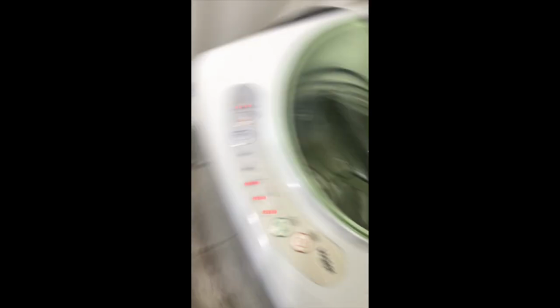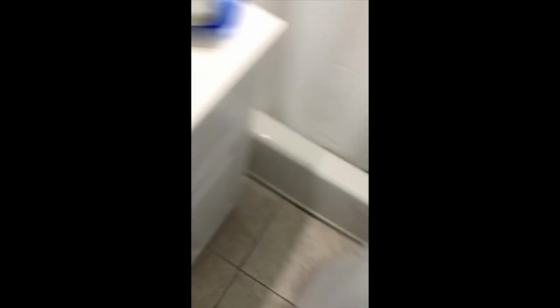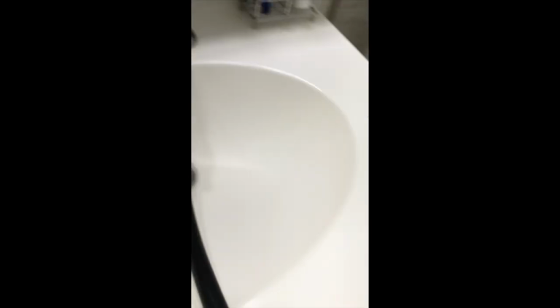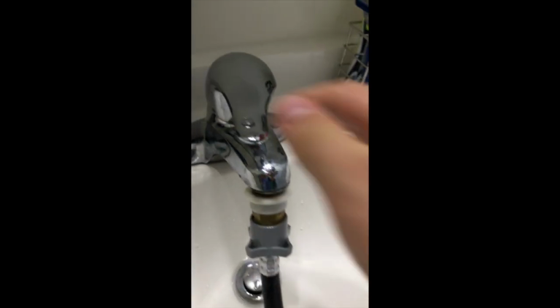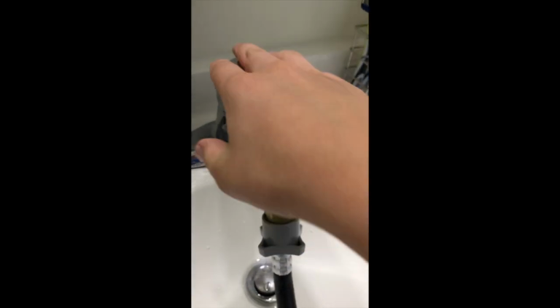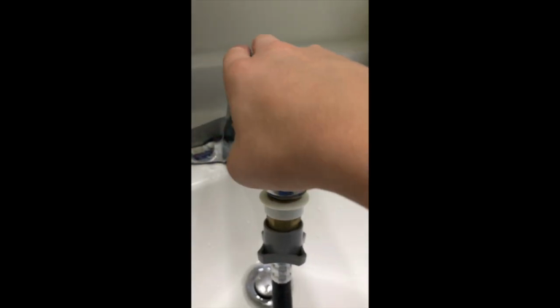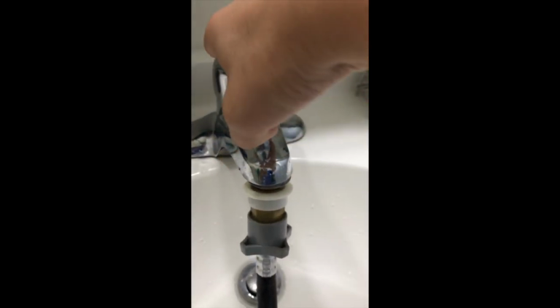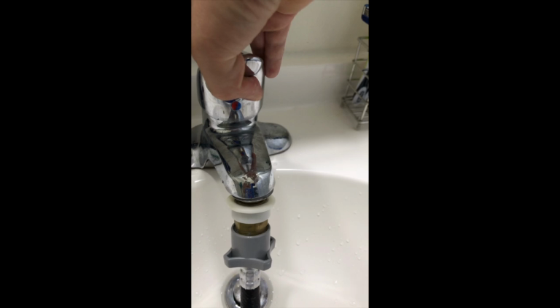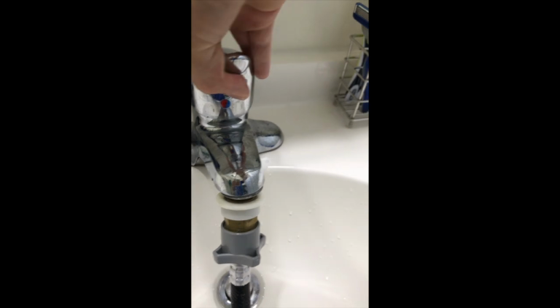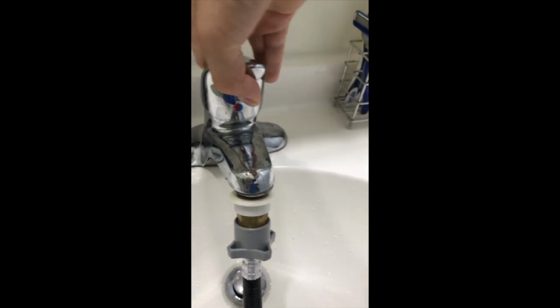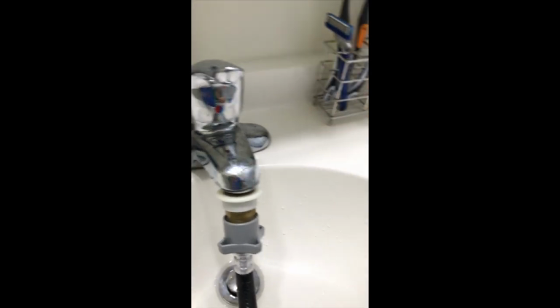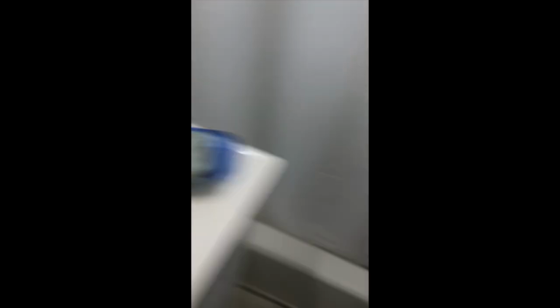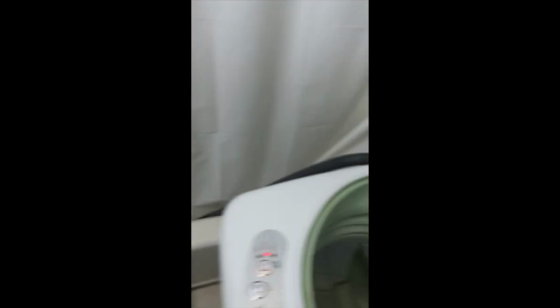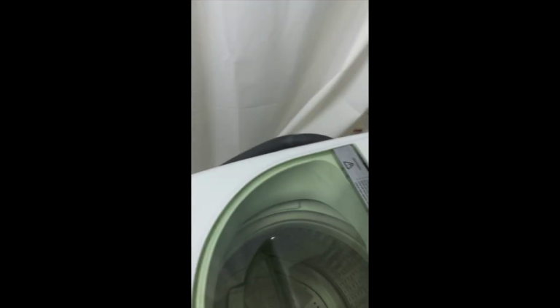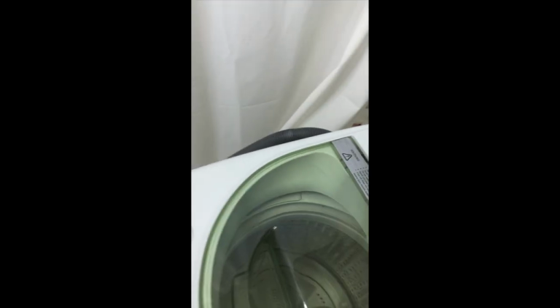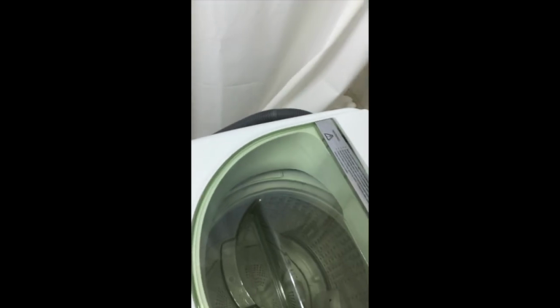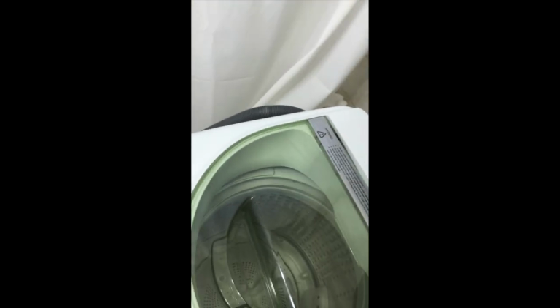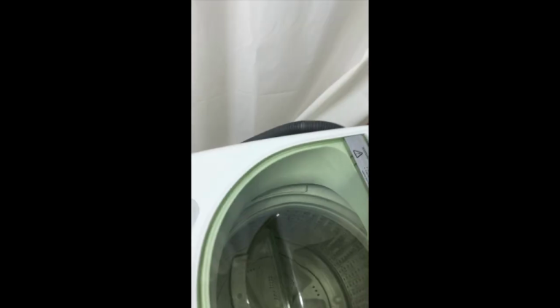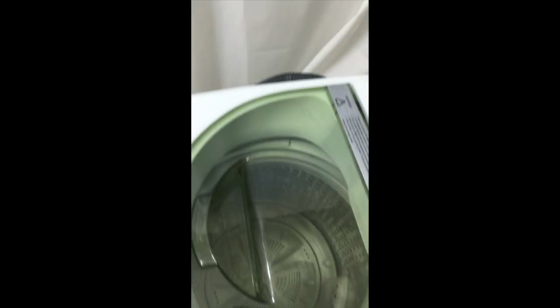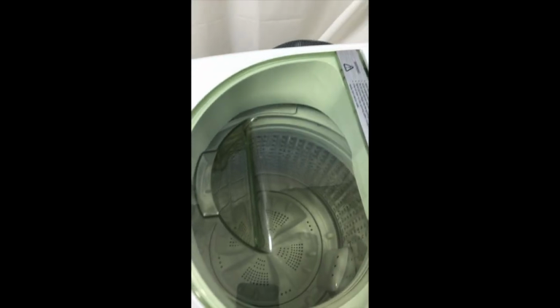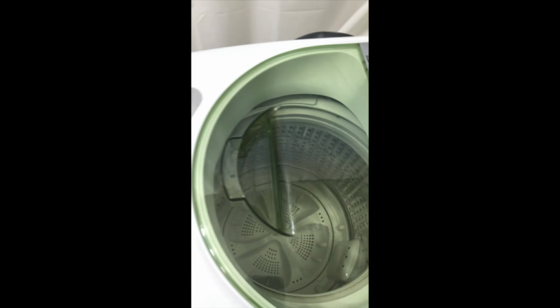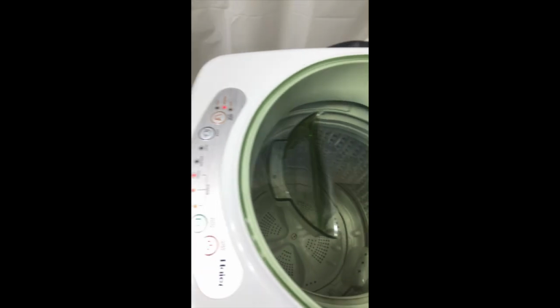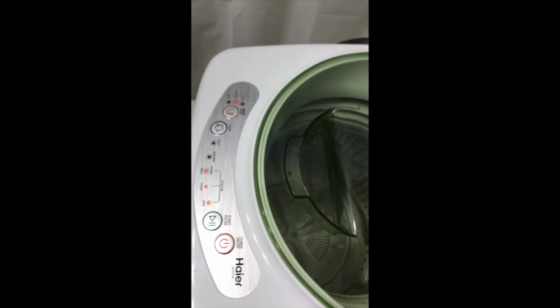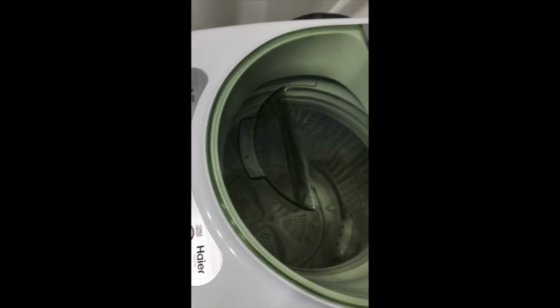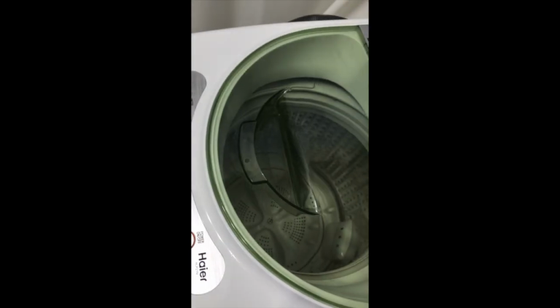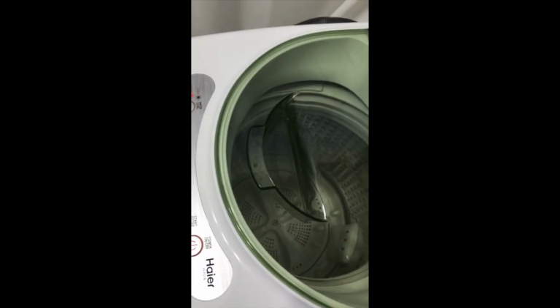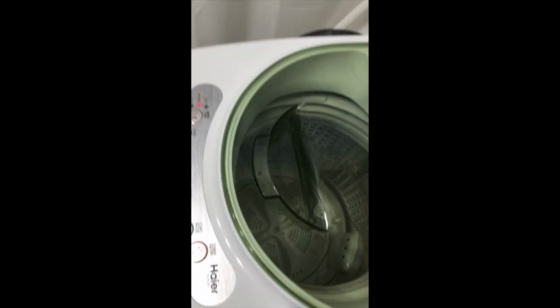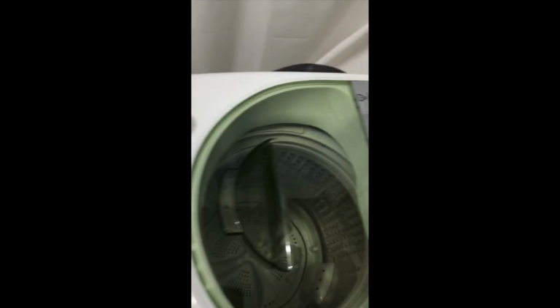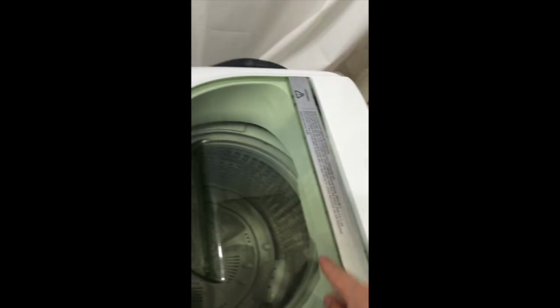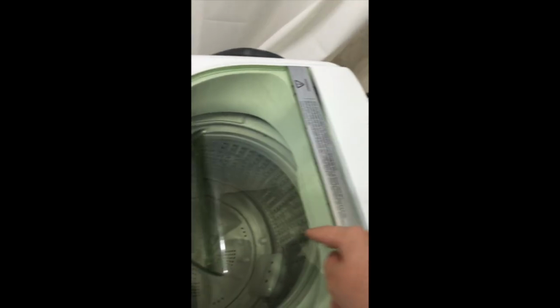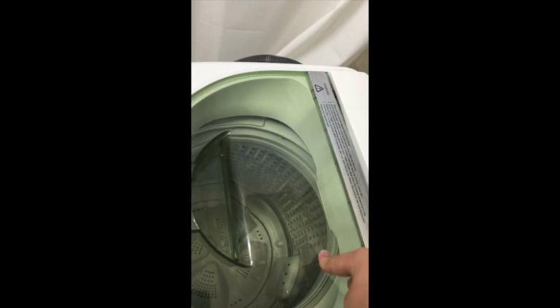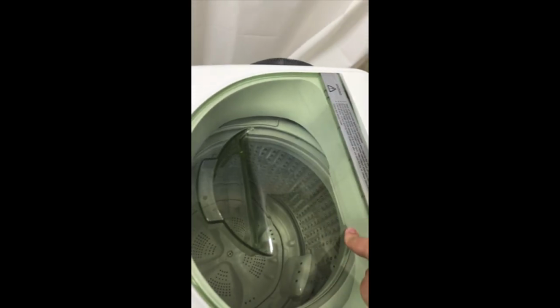Don't forget to turn the faucet on. This thing doesn't have a heater or anything, so if you turn on cold water you can't expect it to come out warm — the water temperature going into the hose is the same temperature you'll be washing your clothes with.